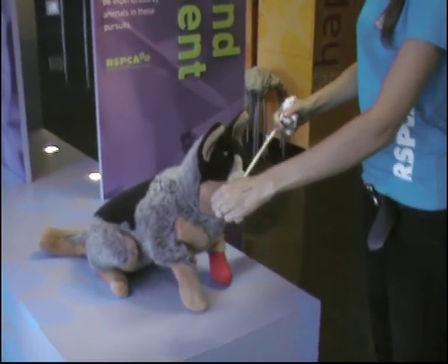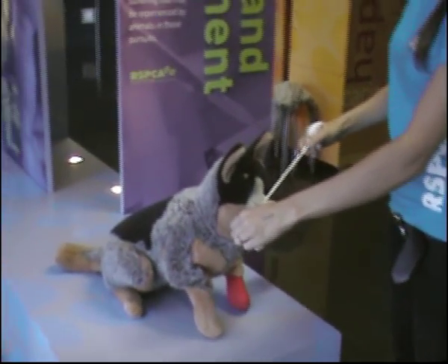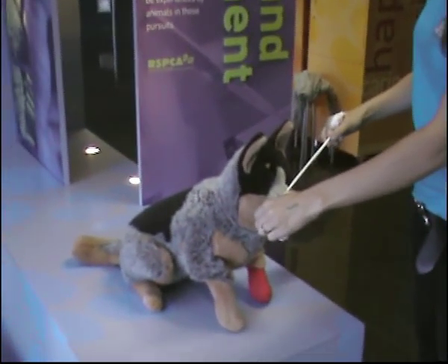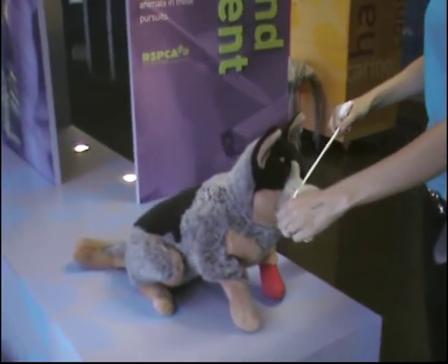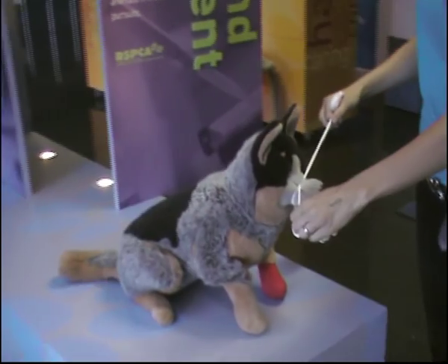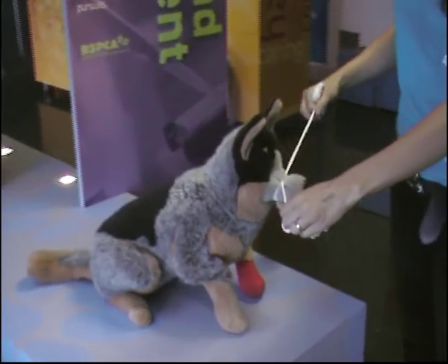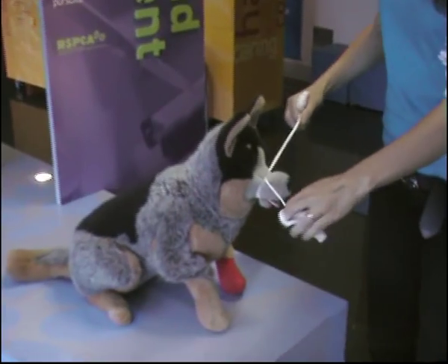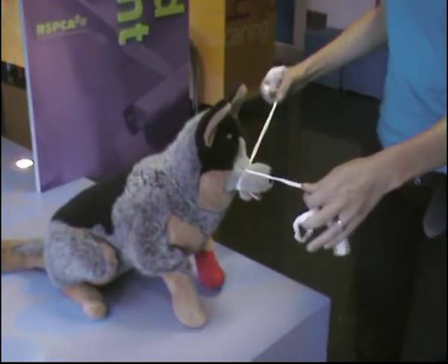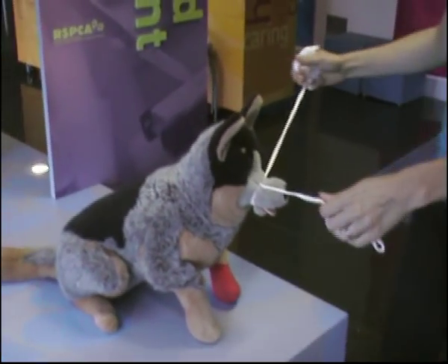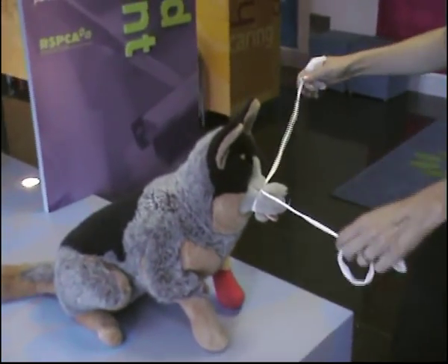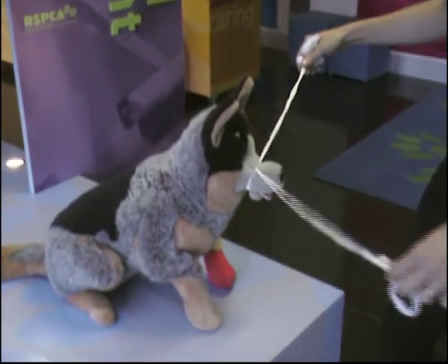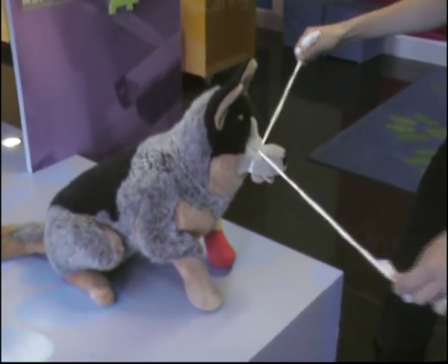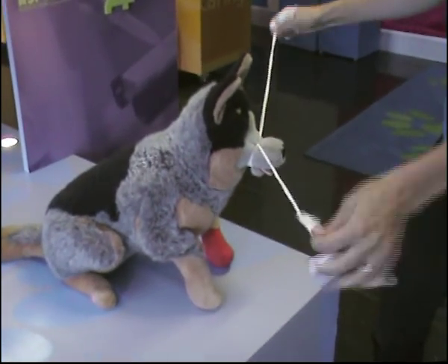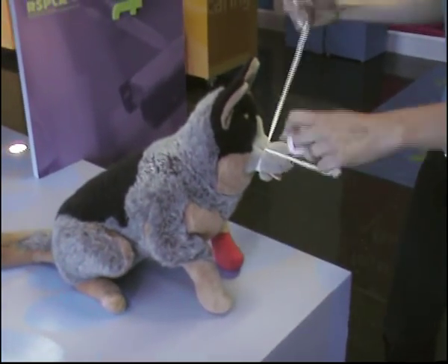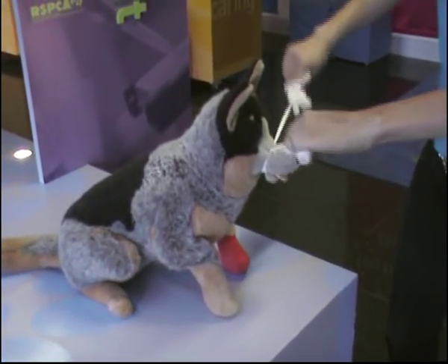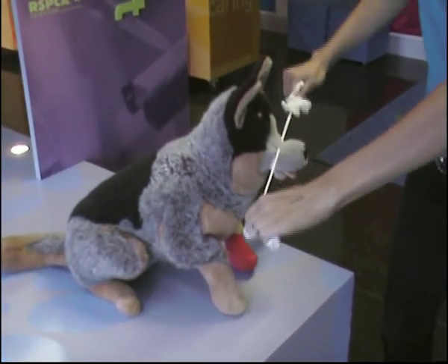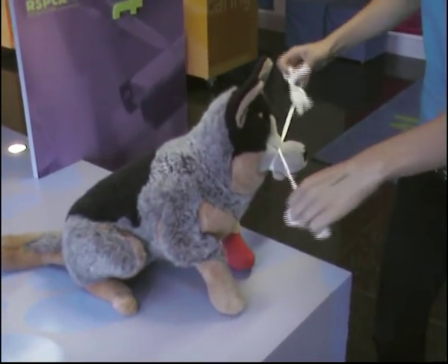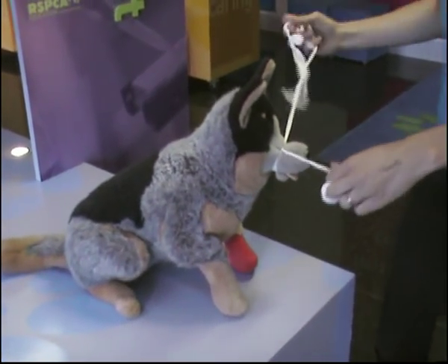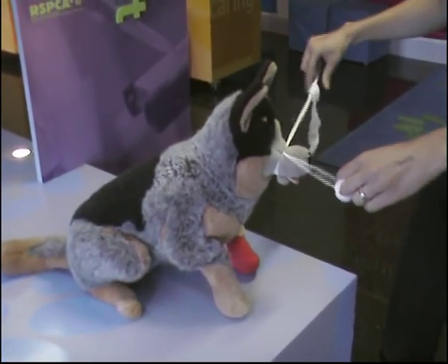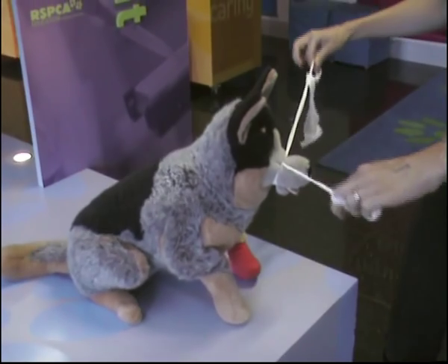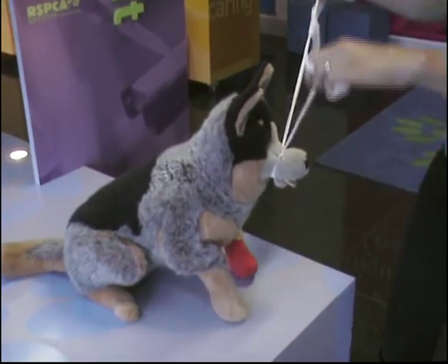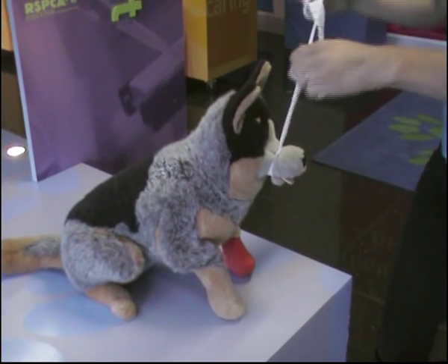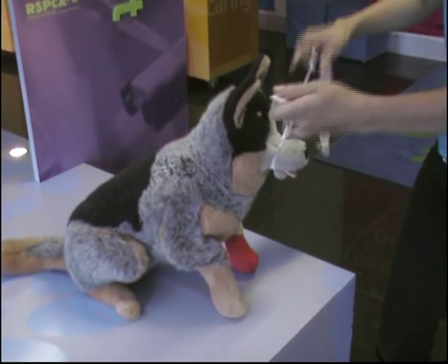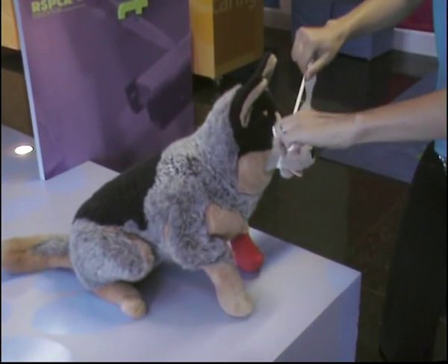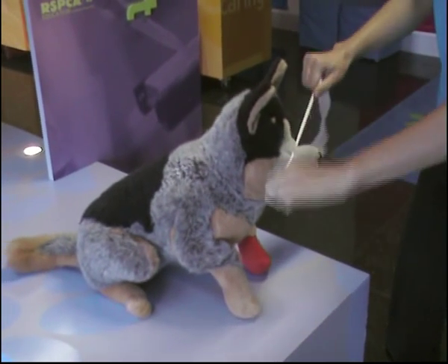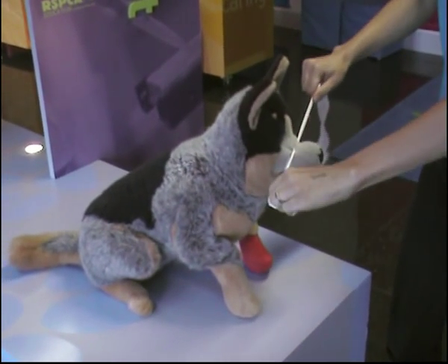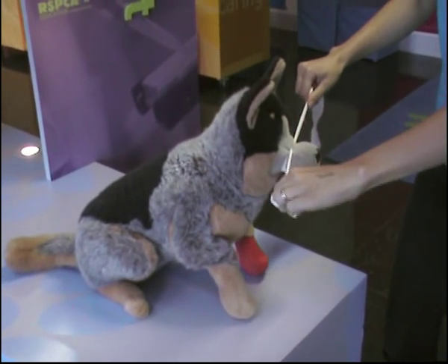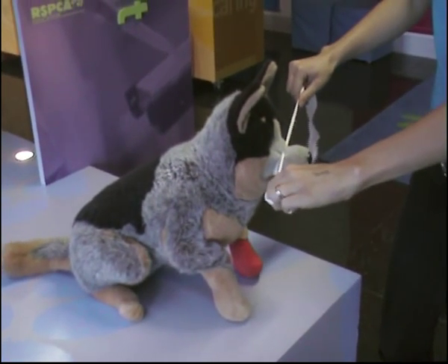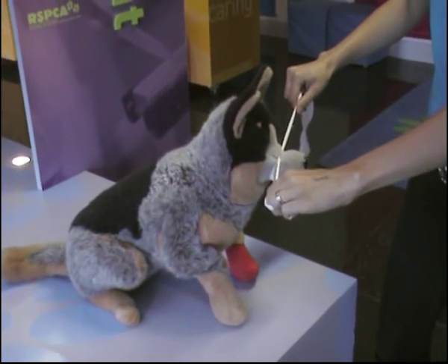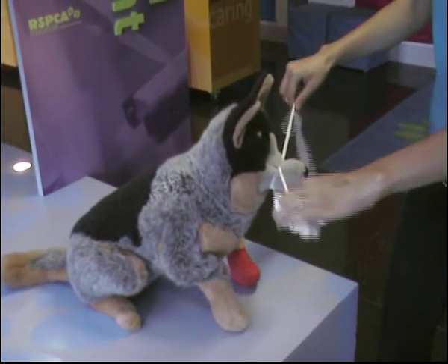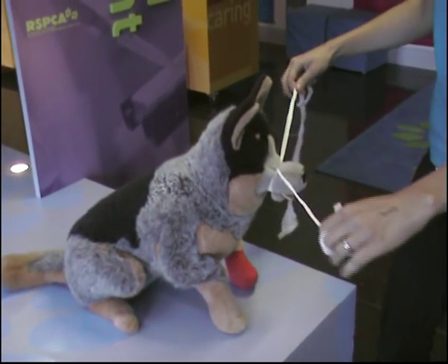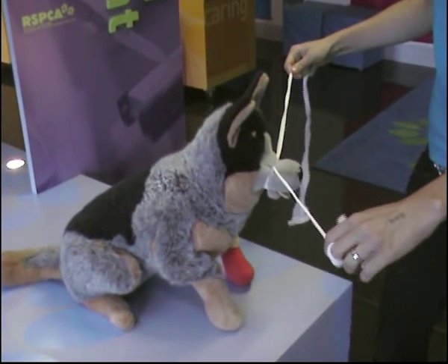Make it really tight here. You're not going to hurt the dog's nose because it is all bone. I don't want you doing double knots at the top, so we'll just do one. As long as this is nice and tight, that's all you should need.